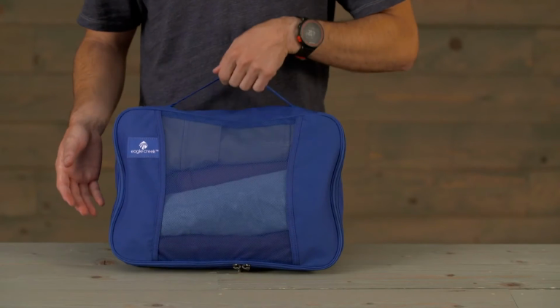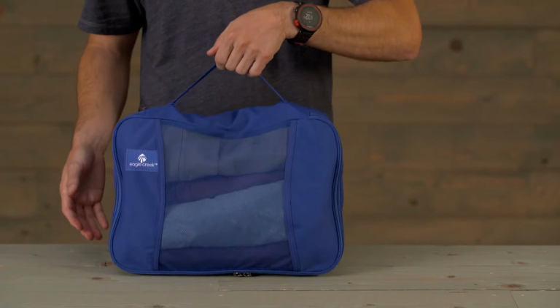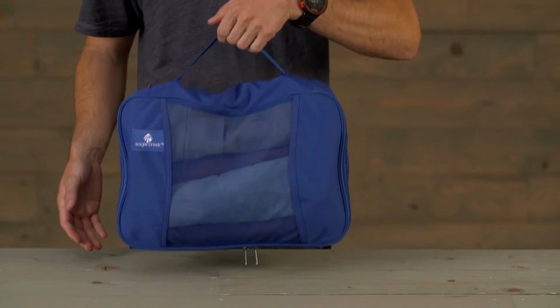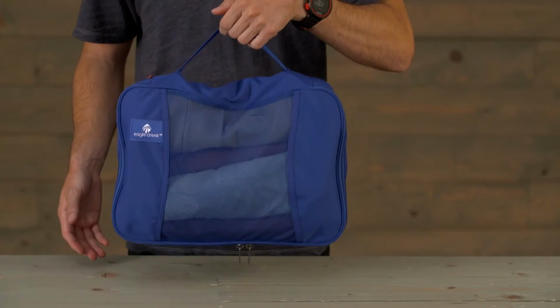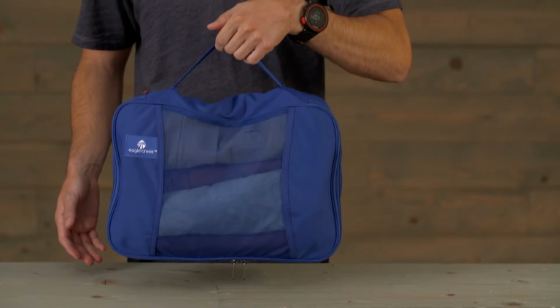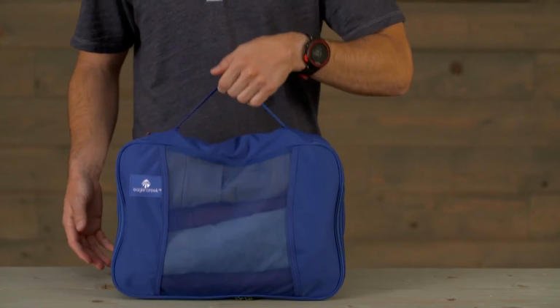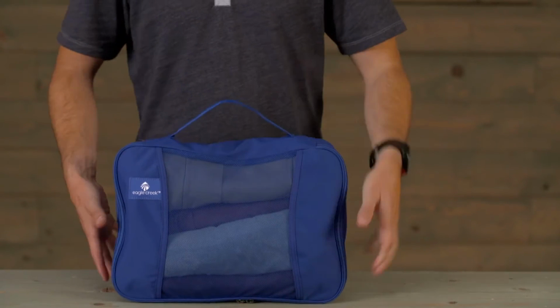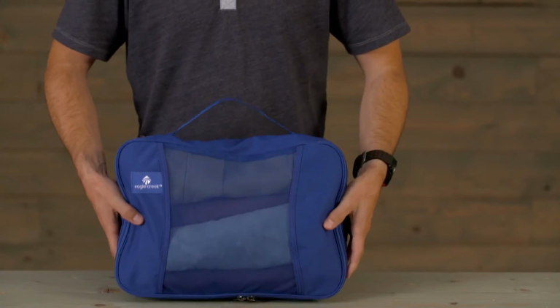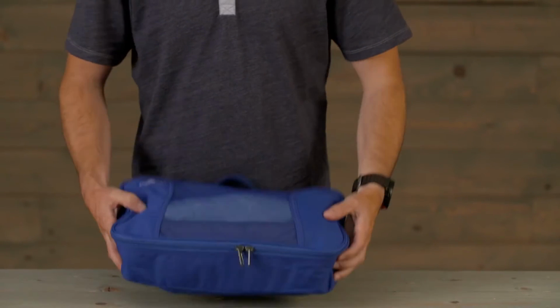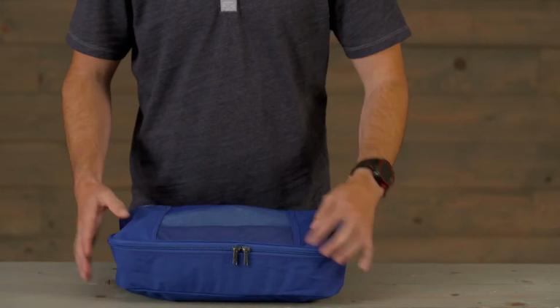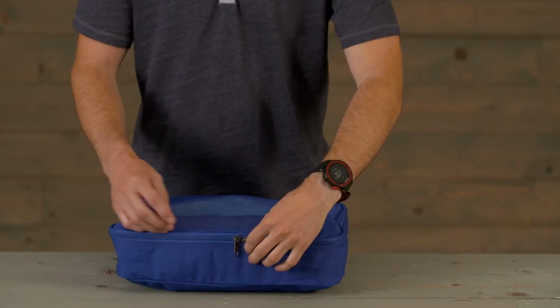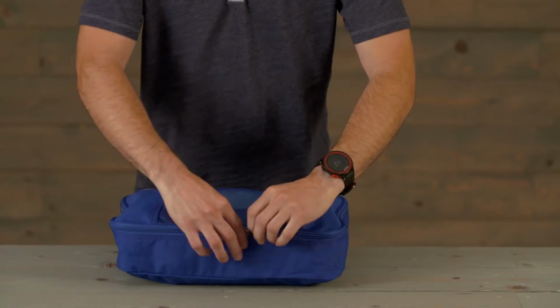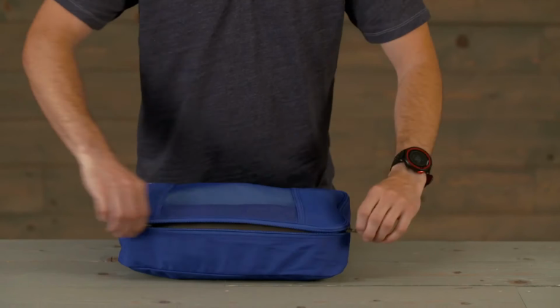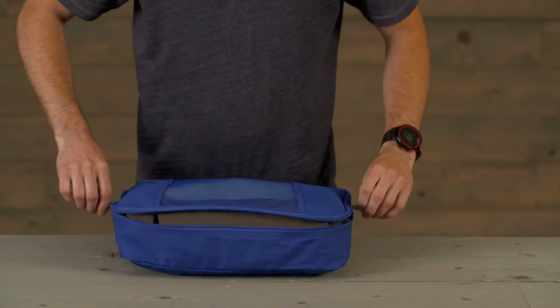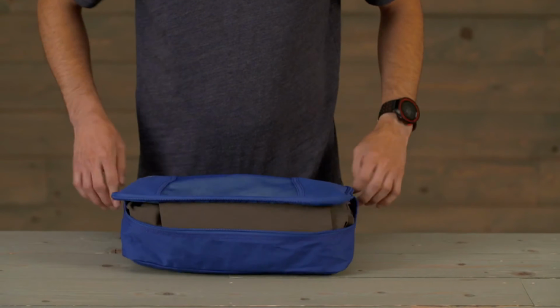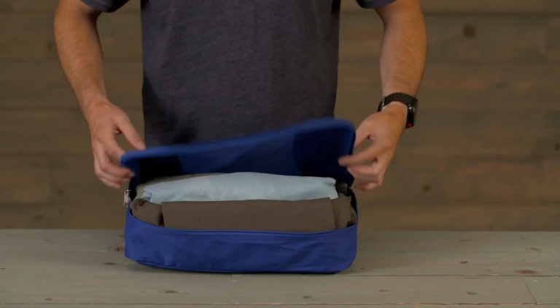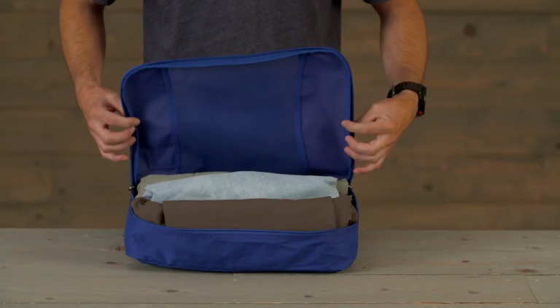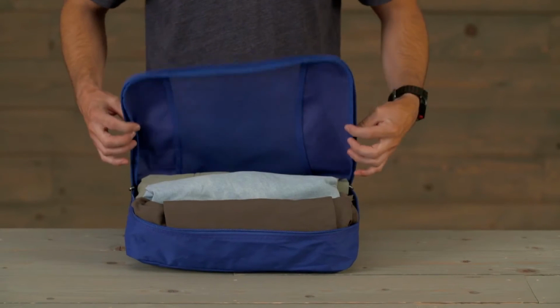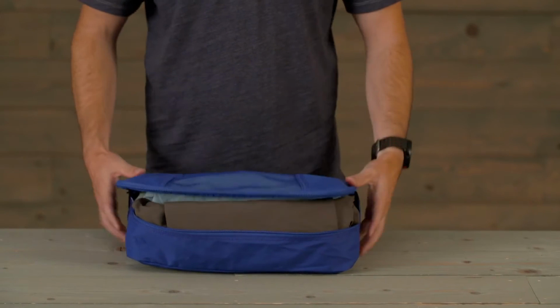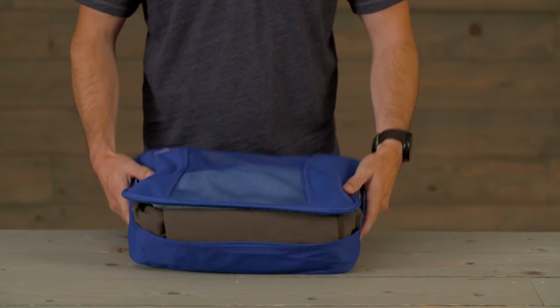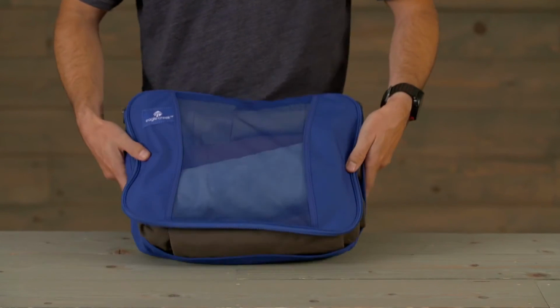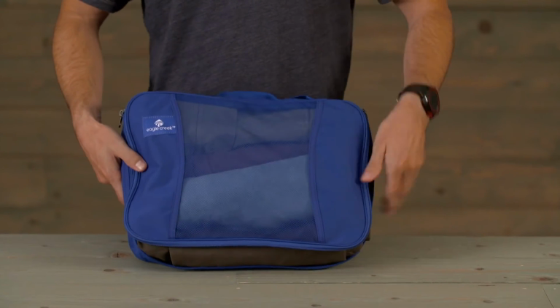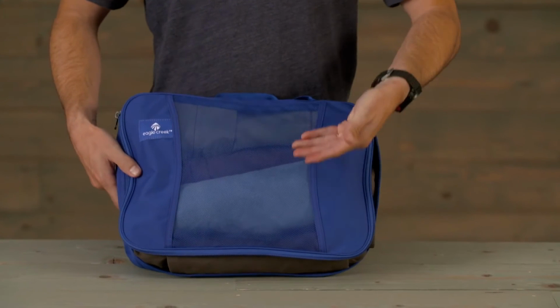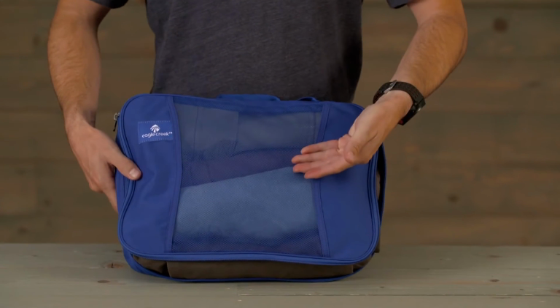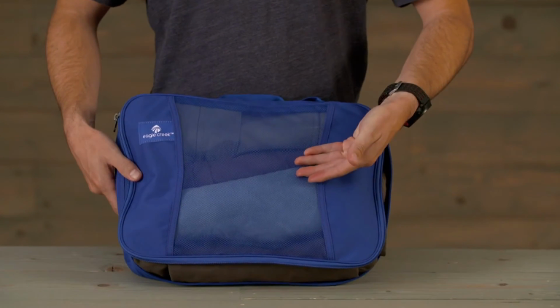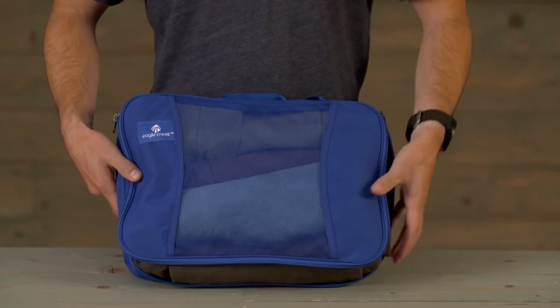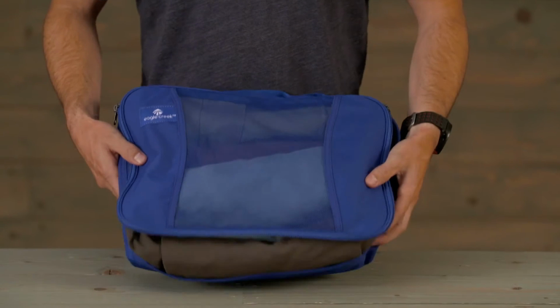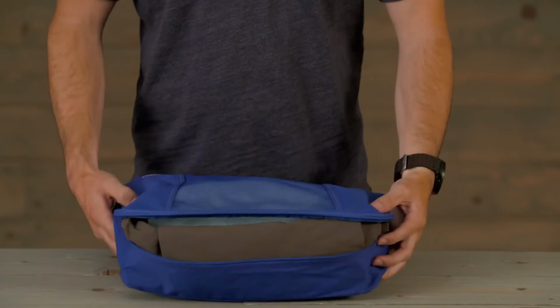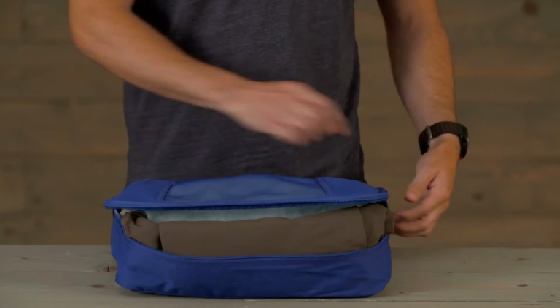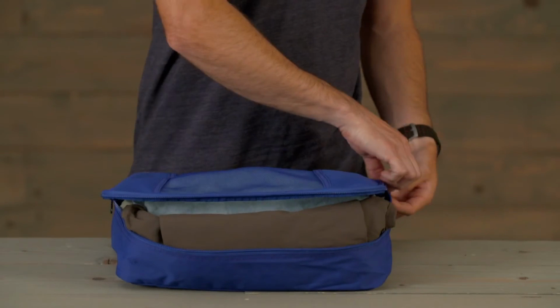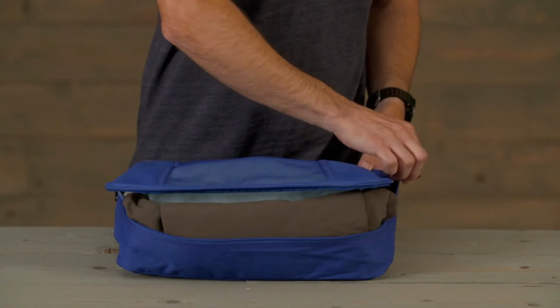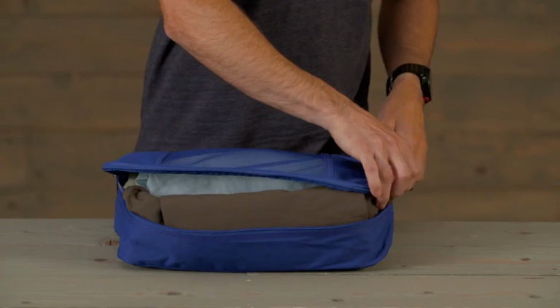It has a top handle for easy access, two zippers for full access to what's inside, and a mesh top to see what's inside at a quick glance. It's washable and made with a durable microfiber material.